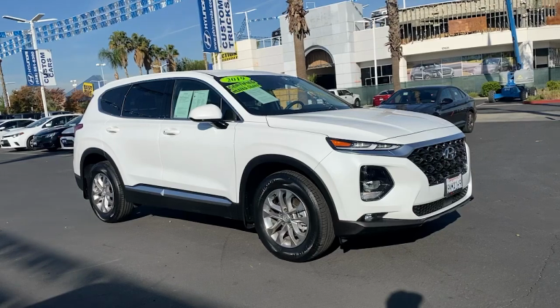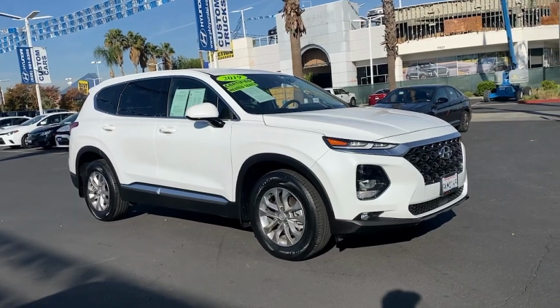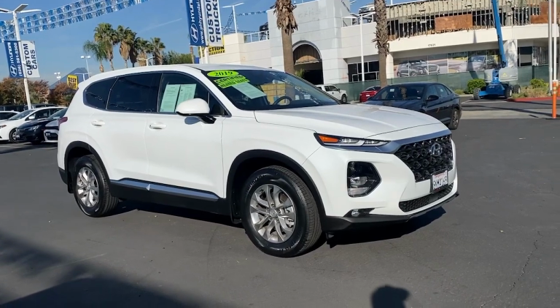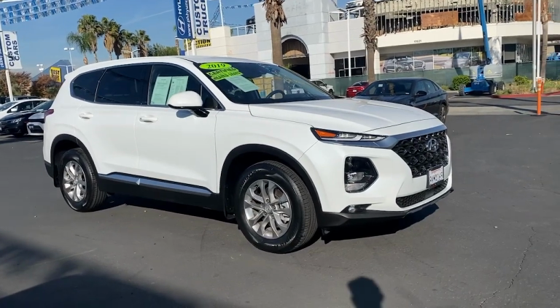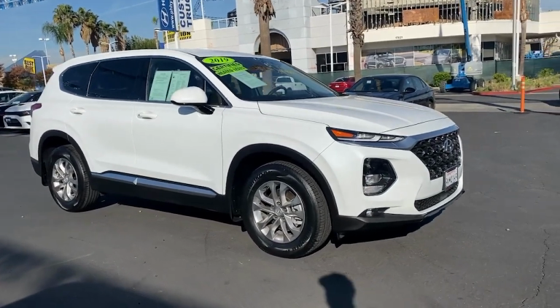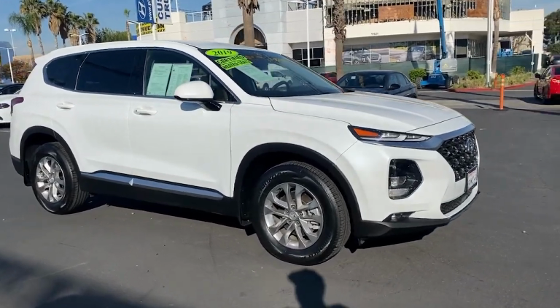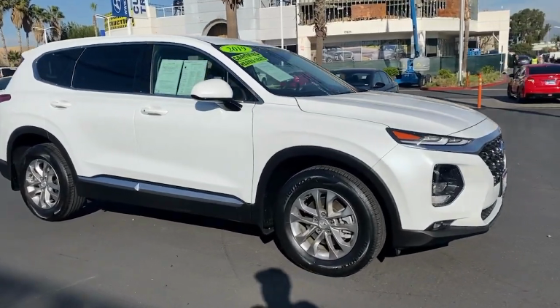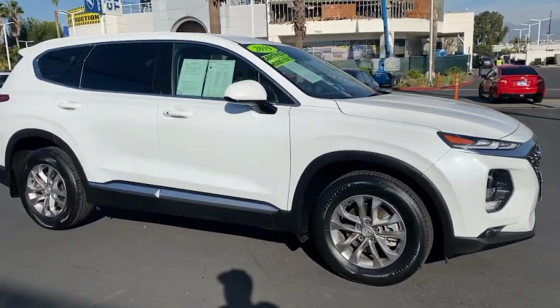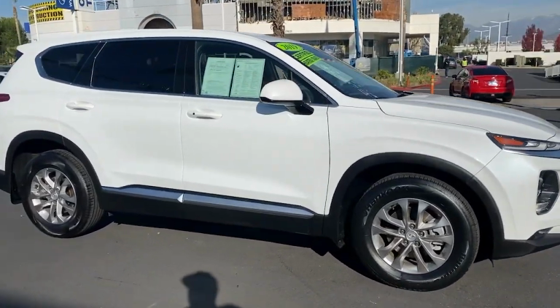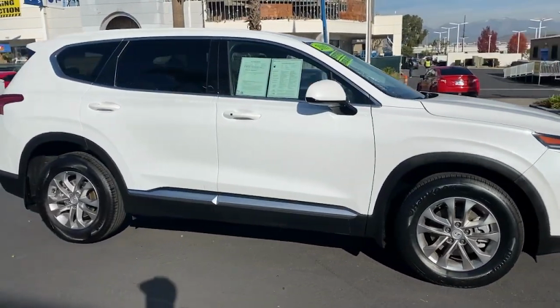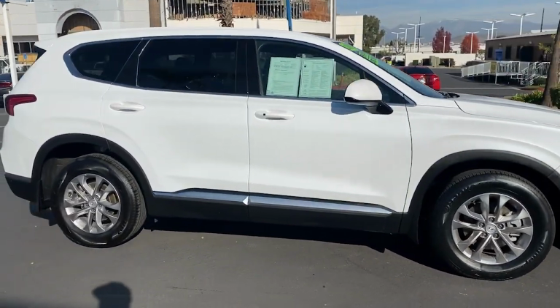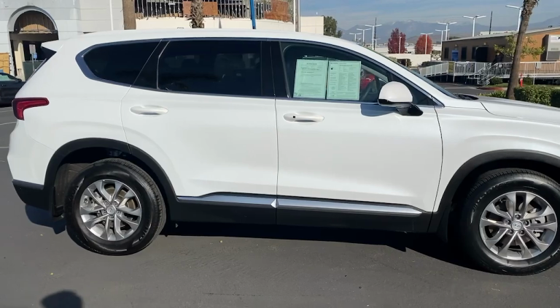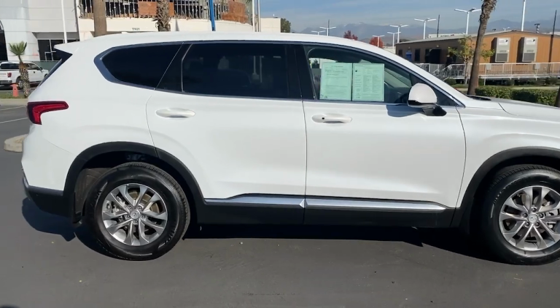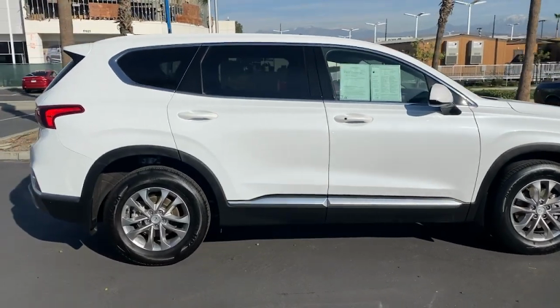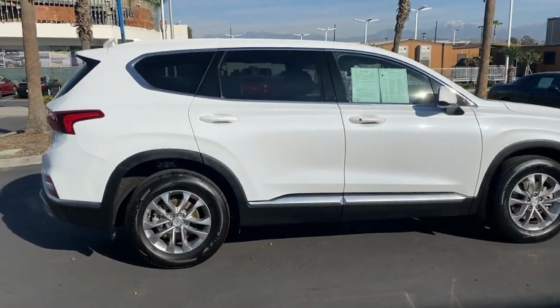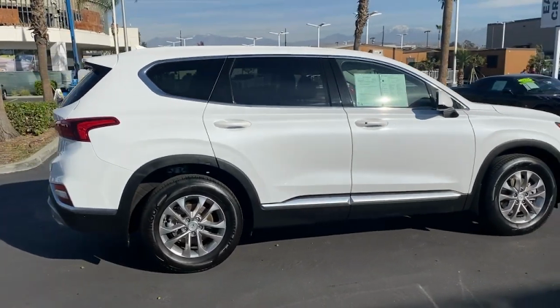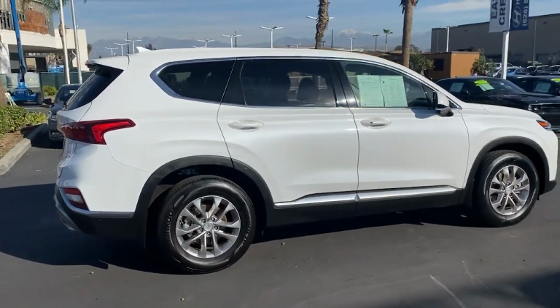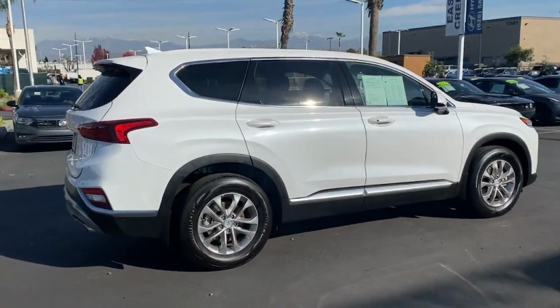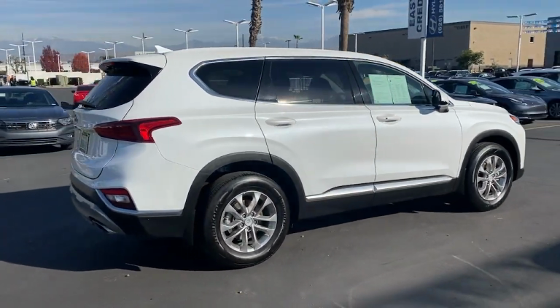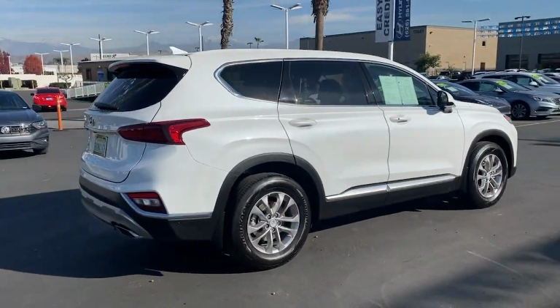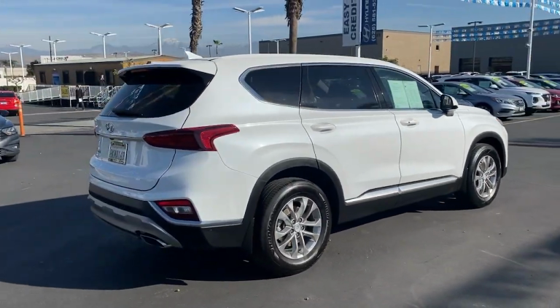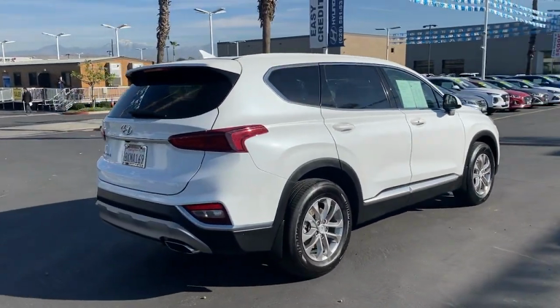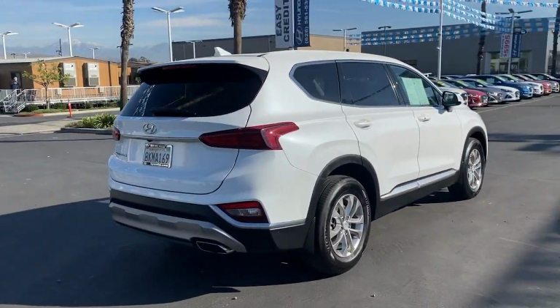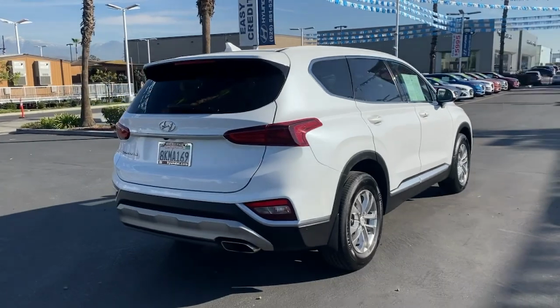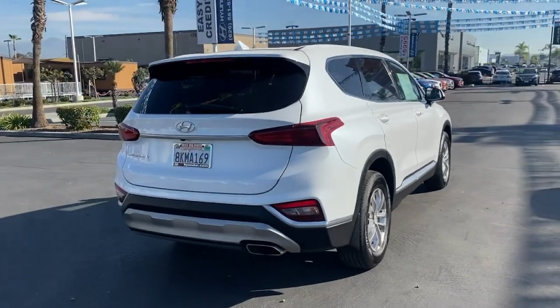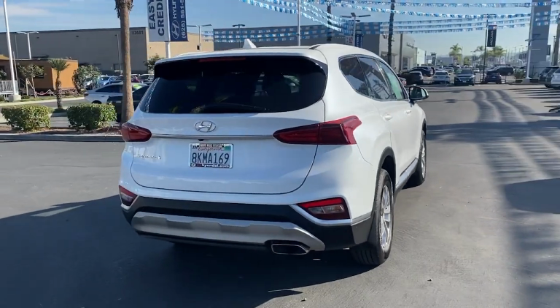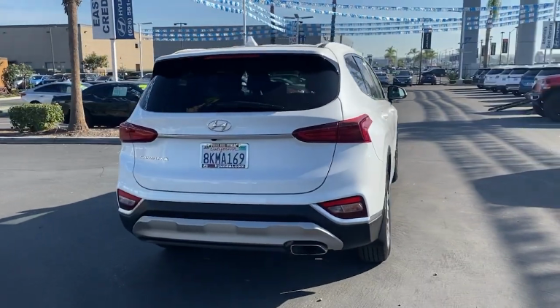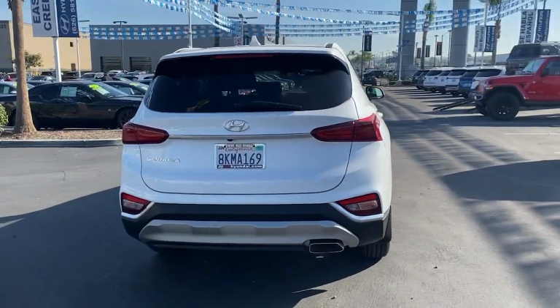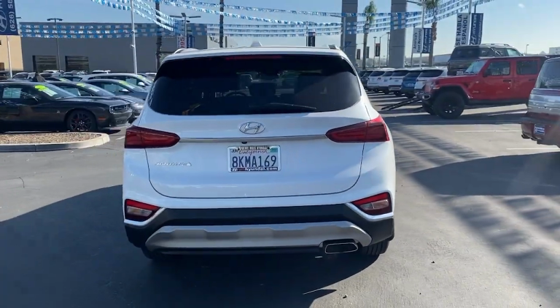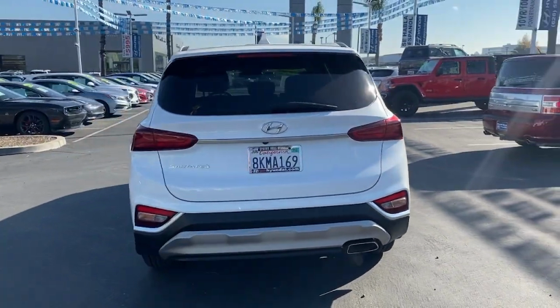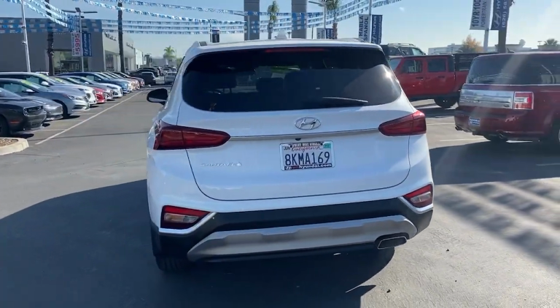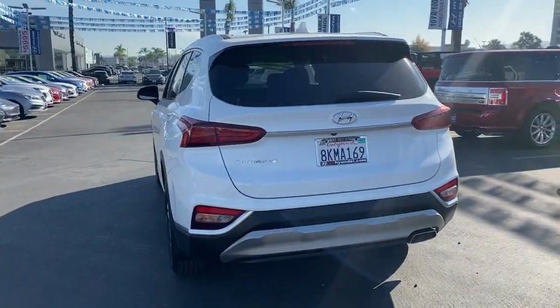Check out this 2019 Hyundai Santa Fe. With less than 35,000 miles on the odometer, this vehicle provides excellent value. Handsome and versatile, this Santa Fe brings ease and comfort to your busy lifestyle.